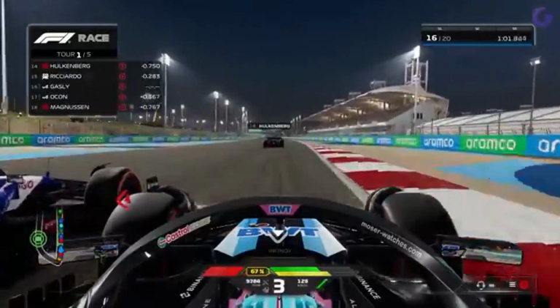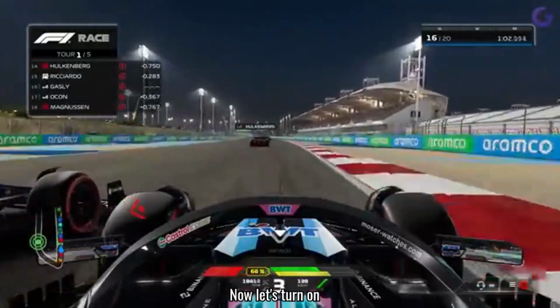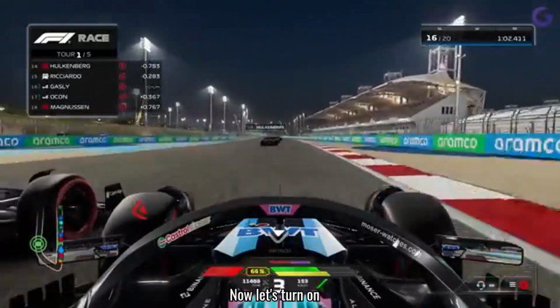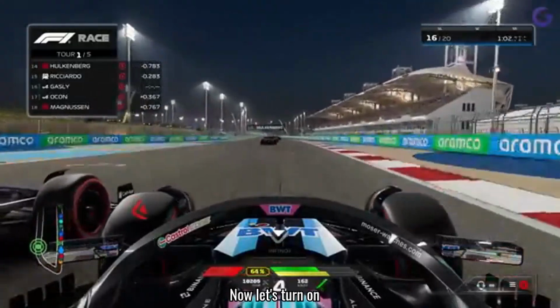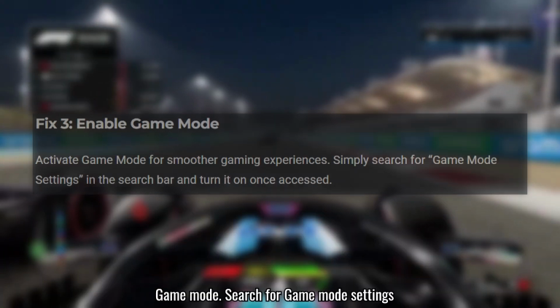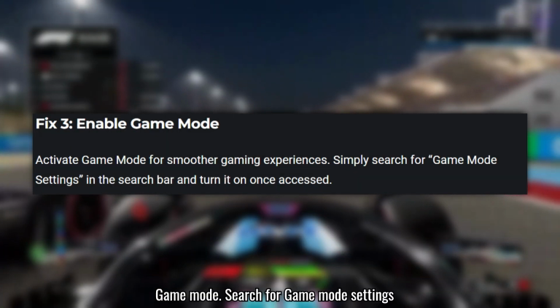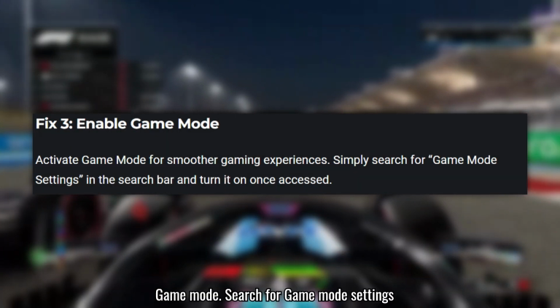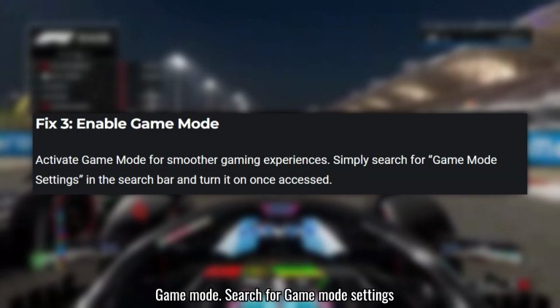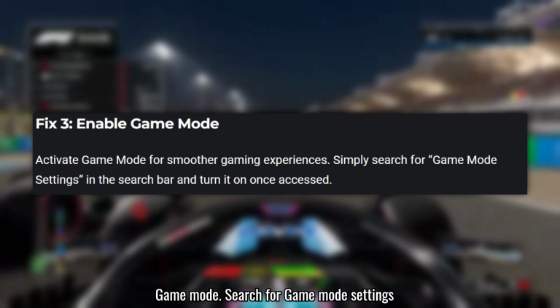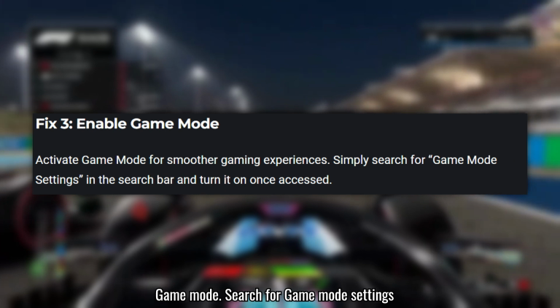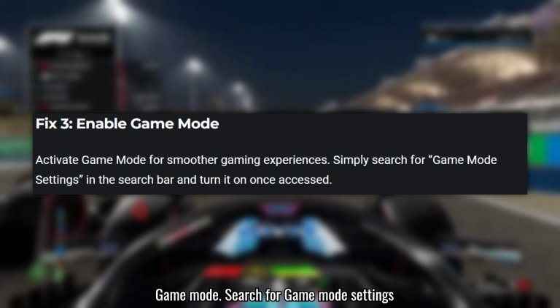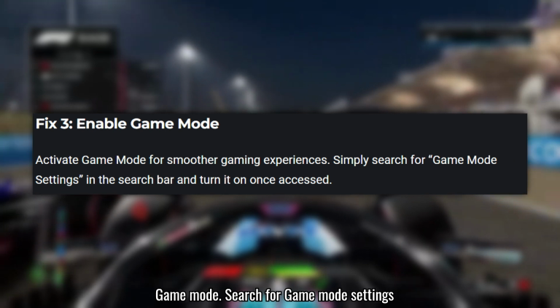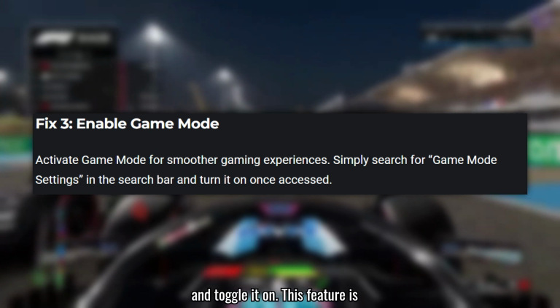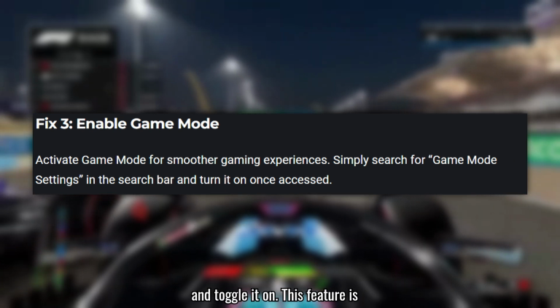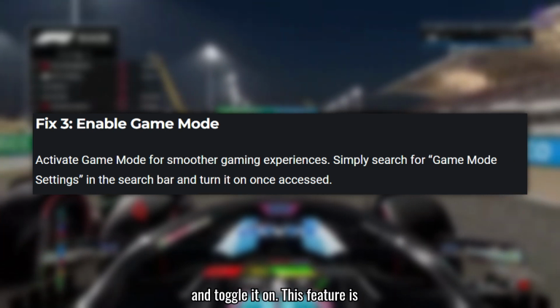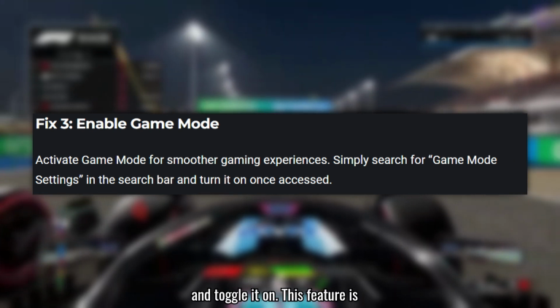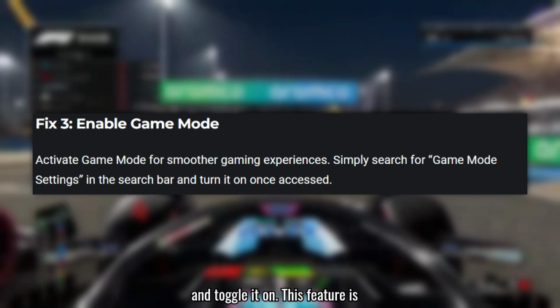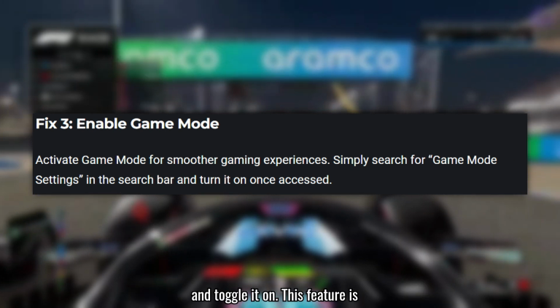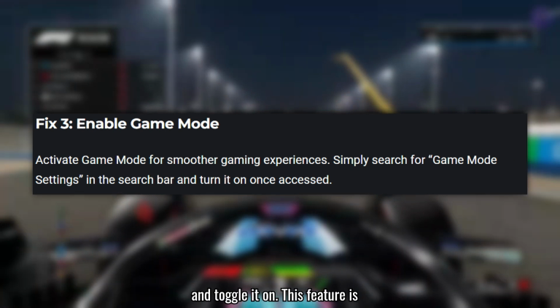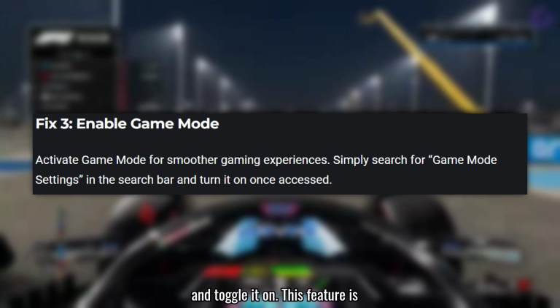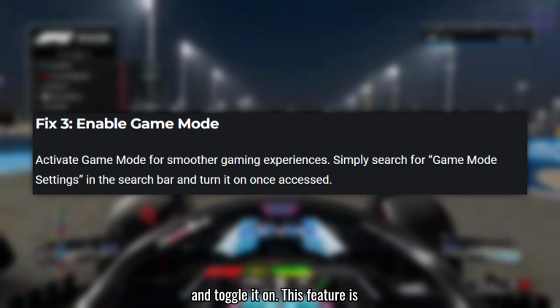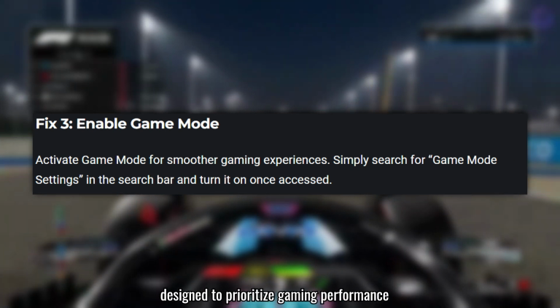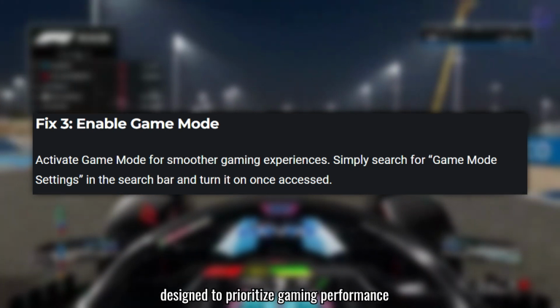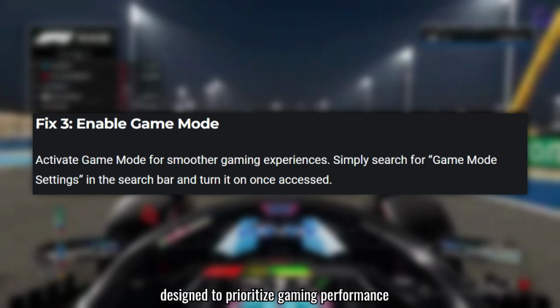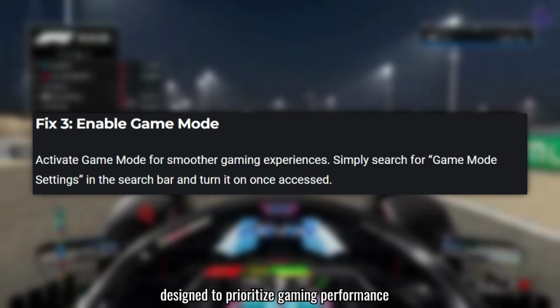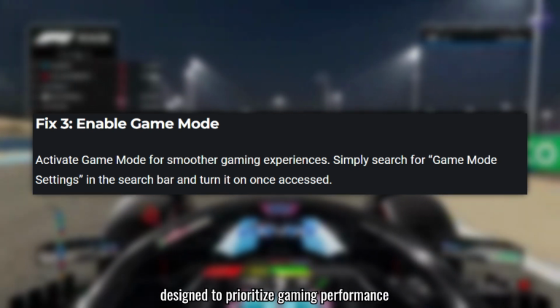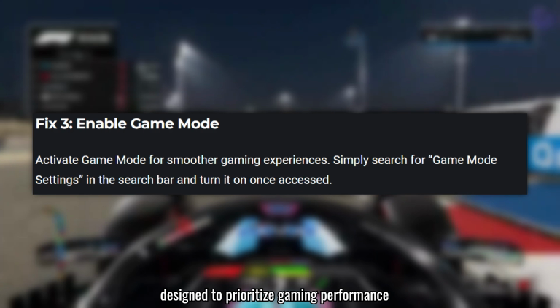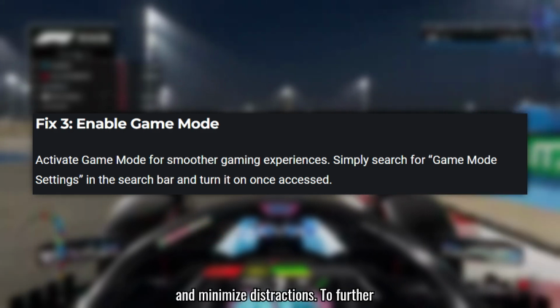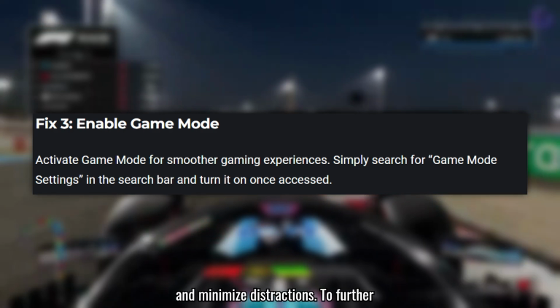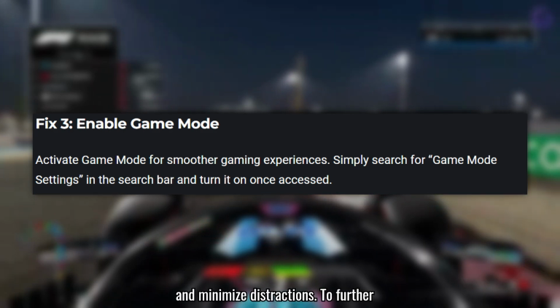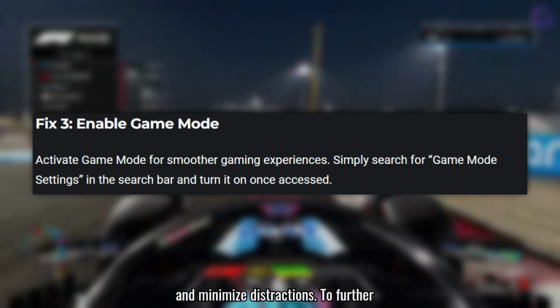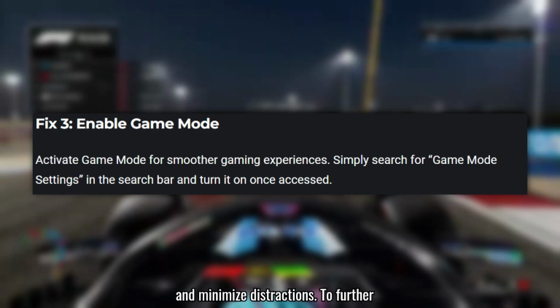Now let's turn on Game Mode. Search for Game Mode settings and toggle it on. This feature is designed to prioritize gaming performance and minimize distractions.